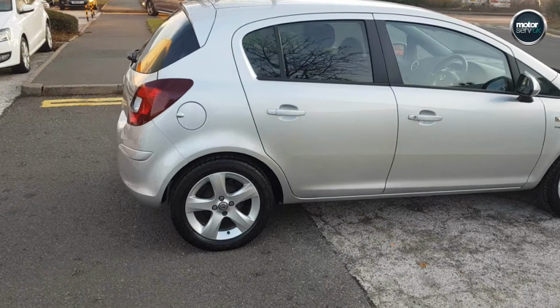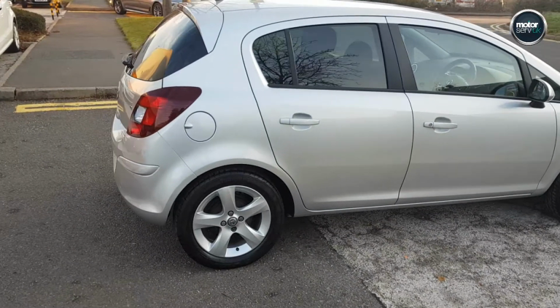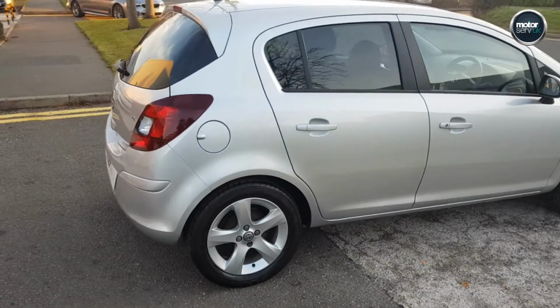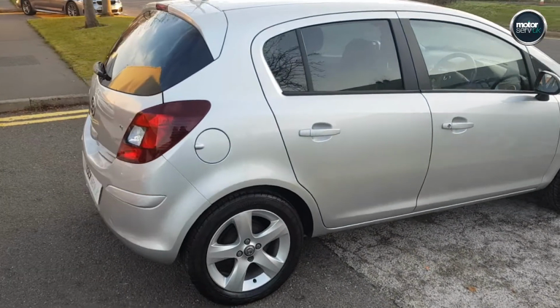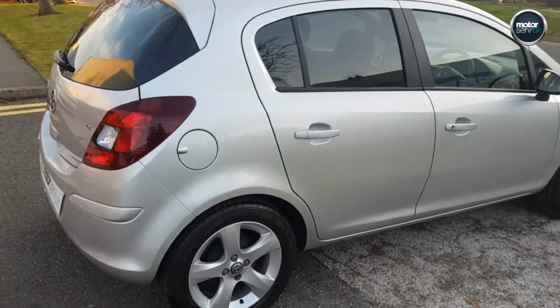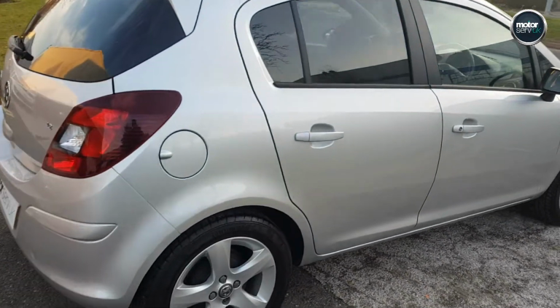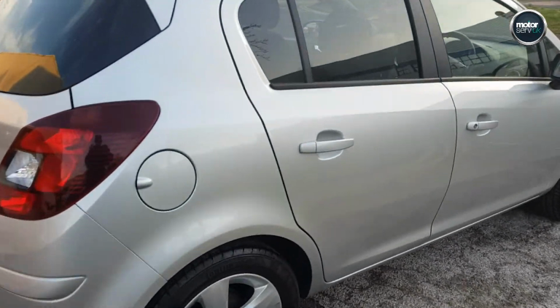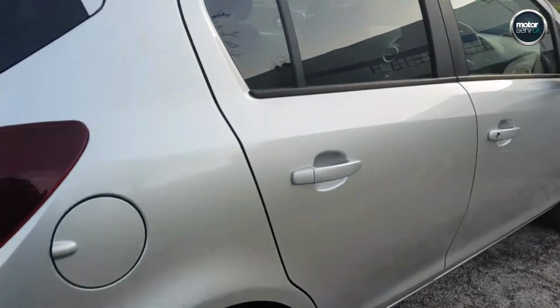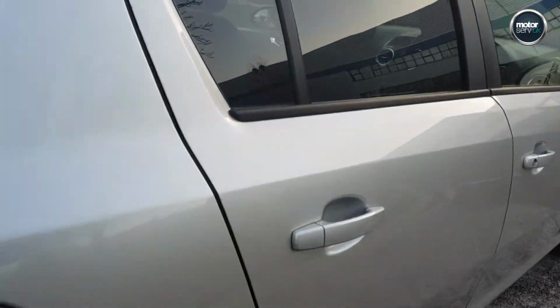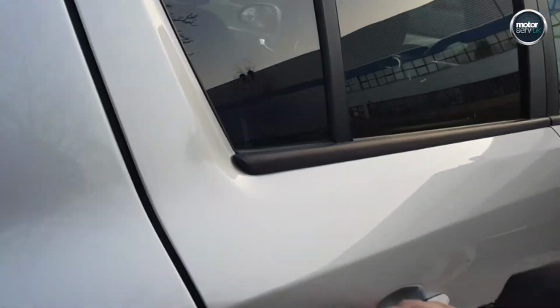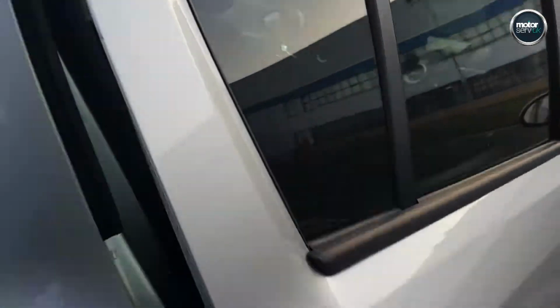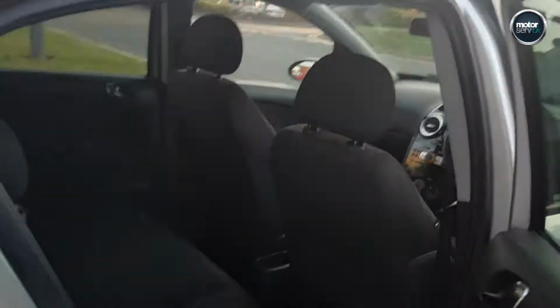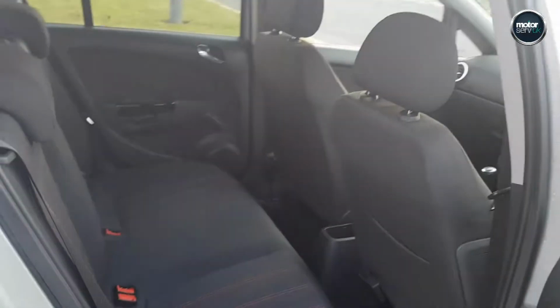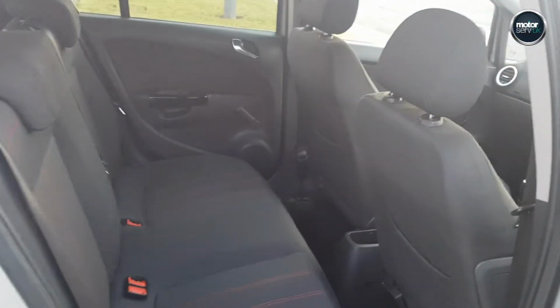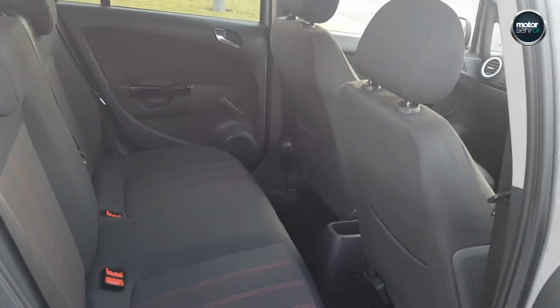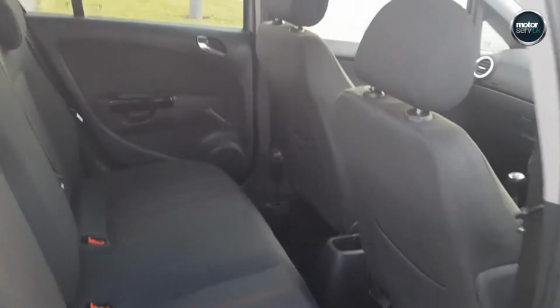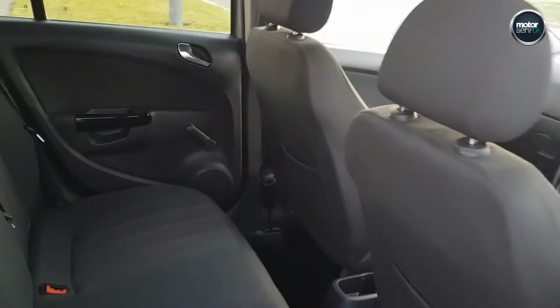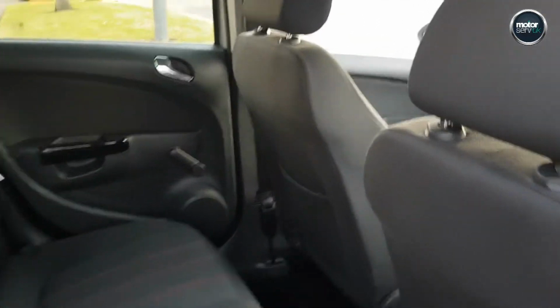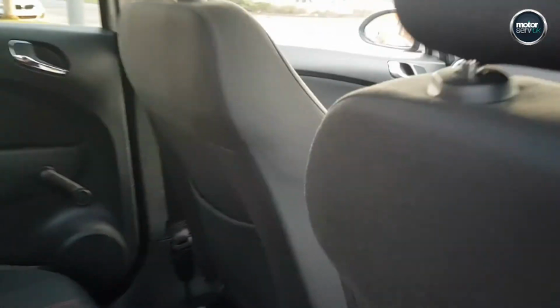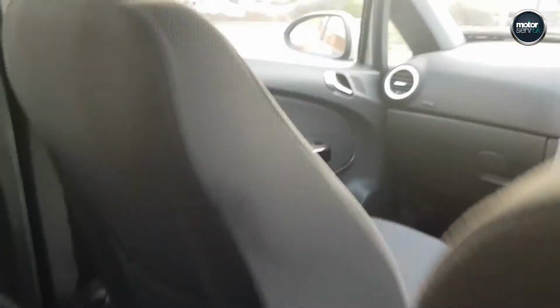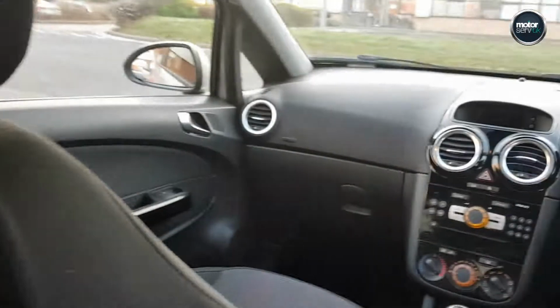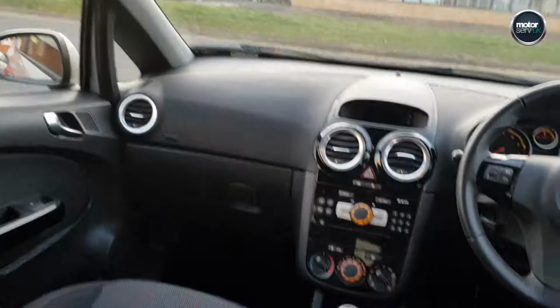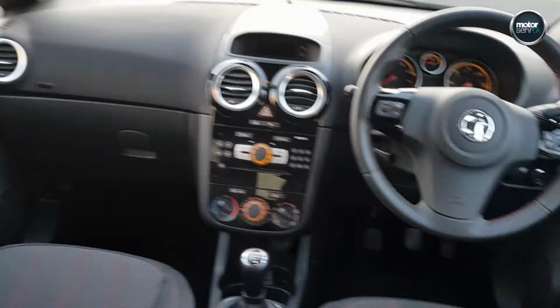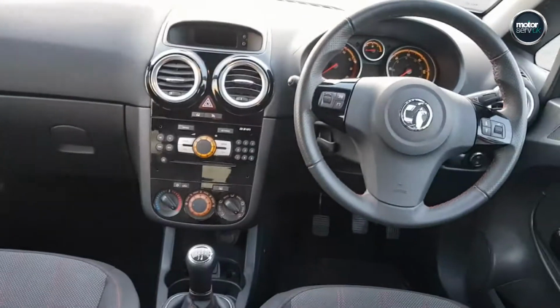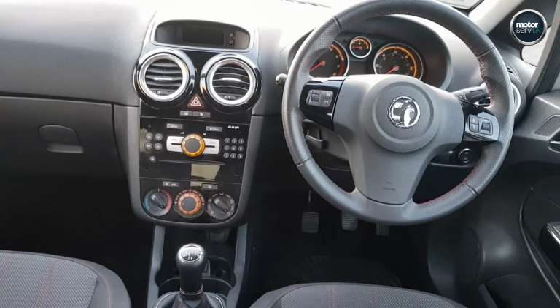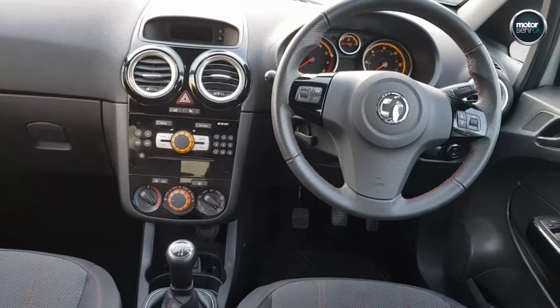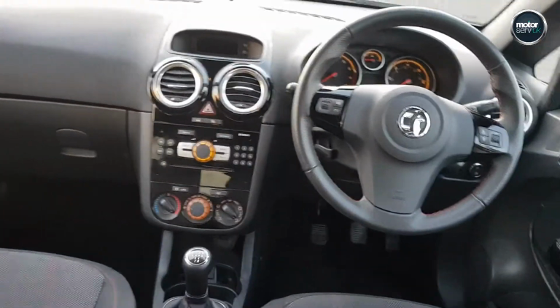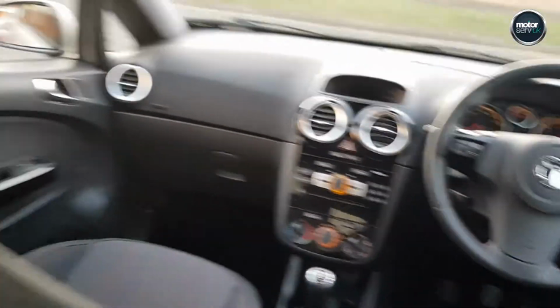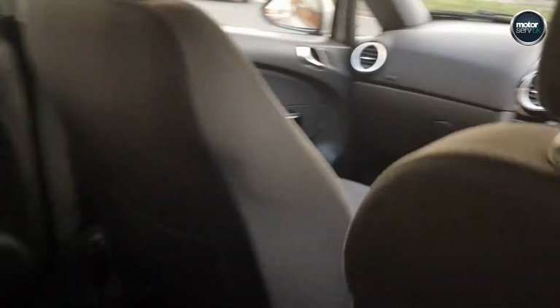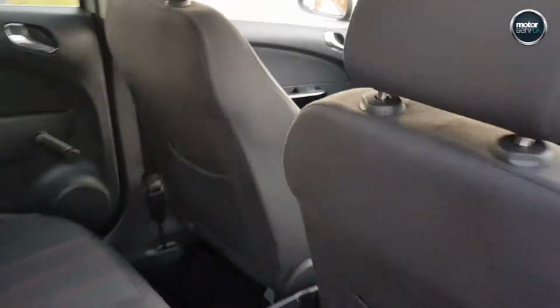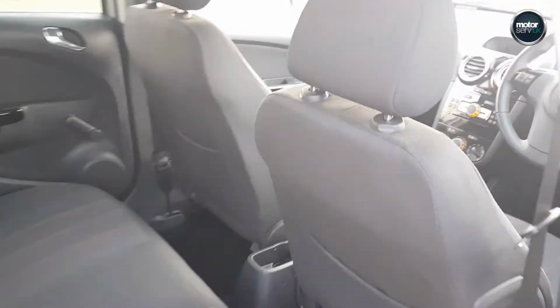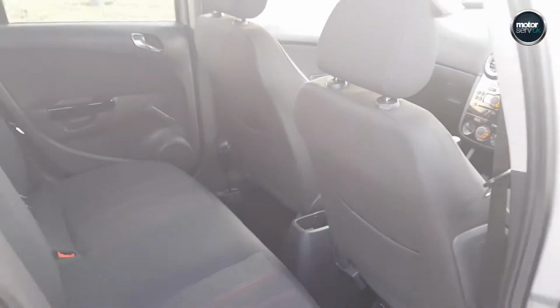Rear tinted windows. Great first-time driver car. Lovely condition throughout.